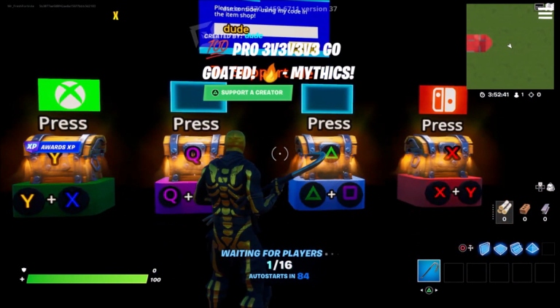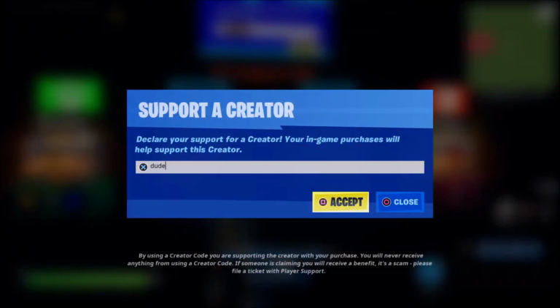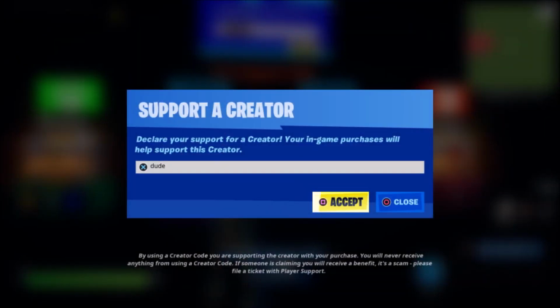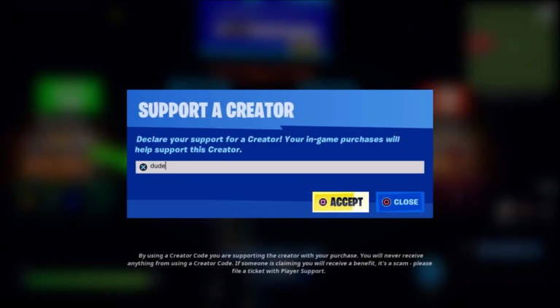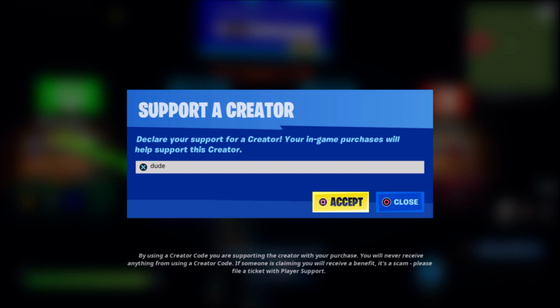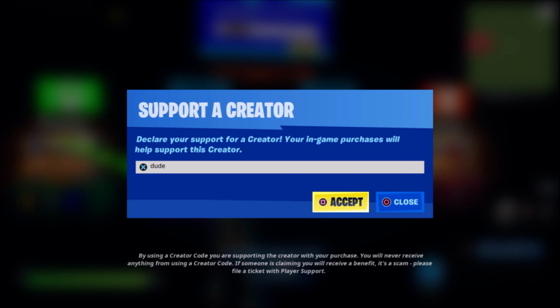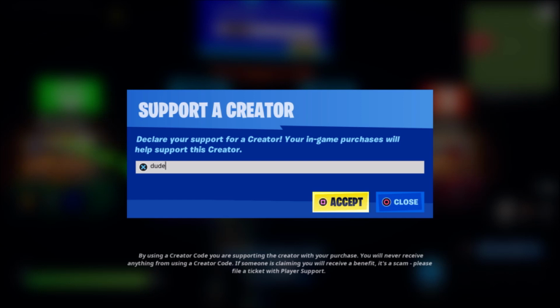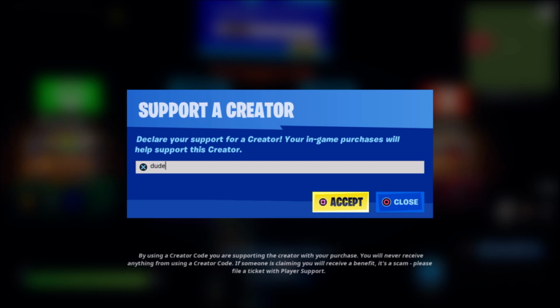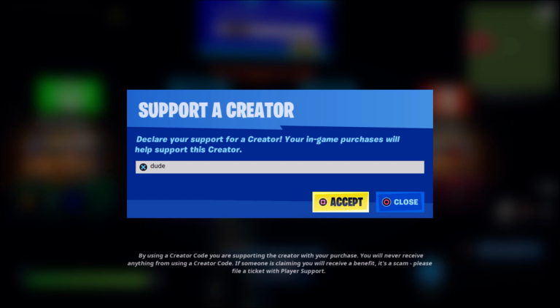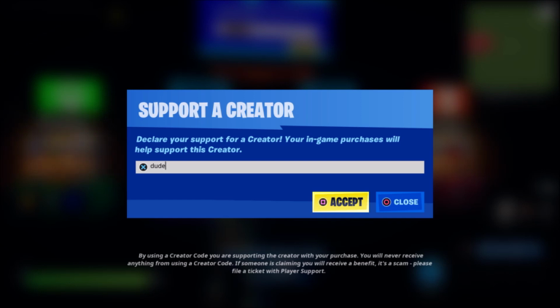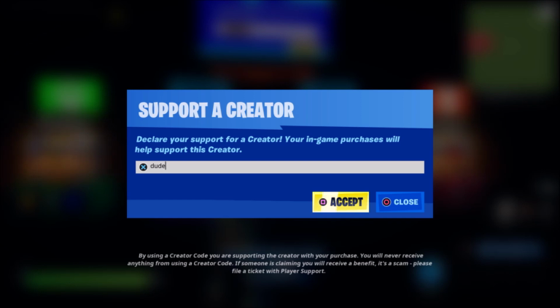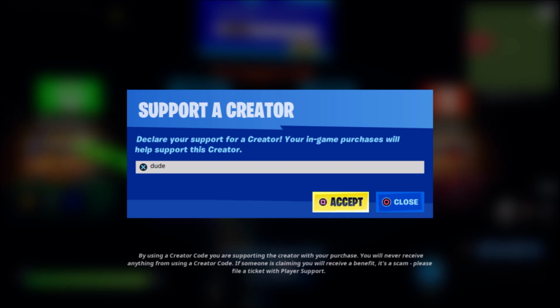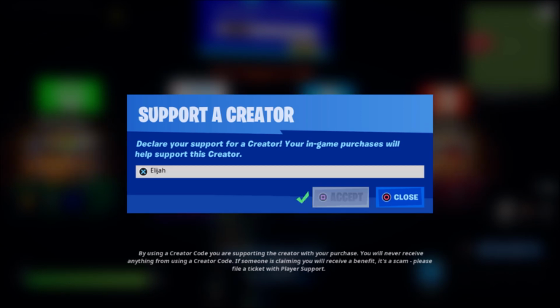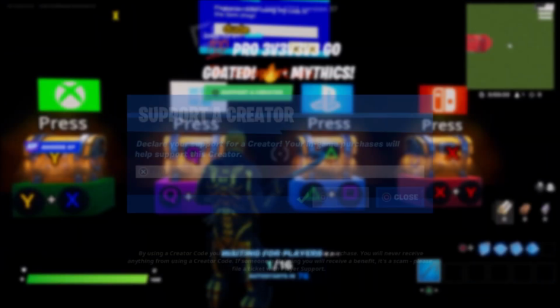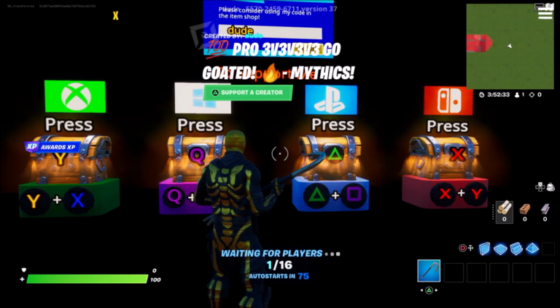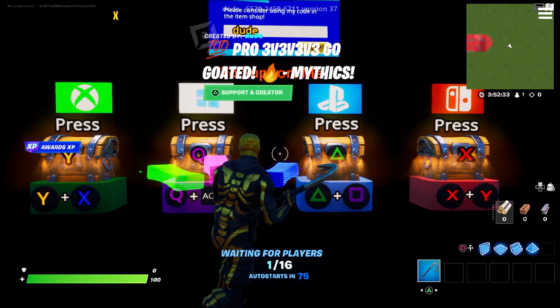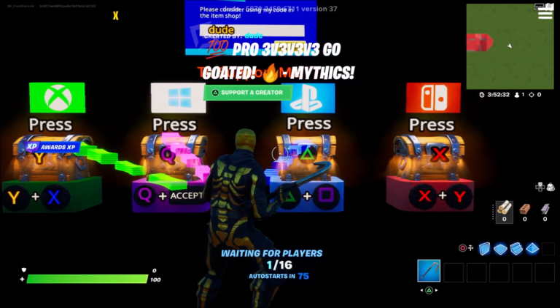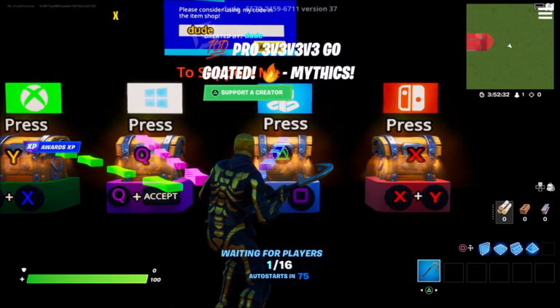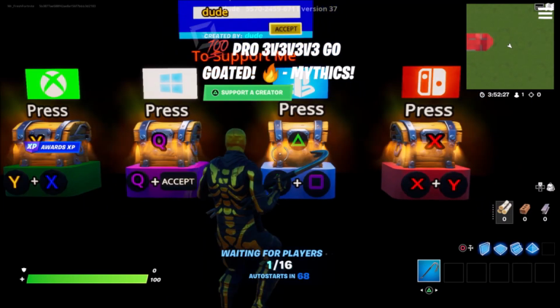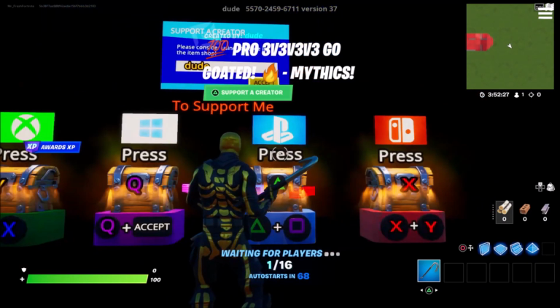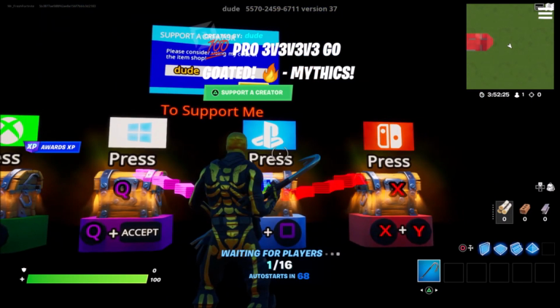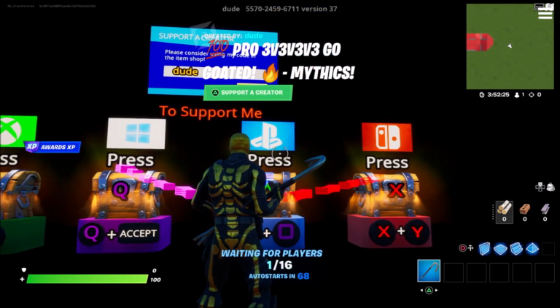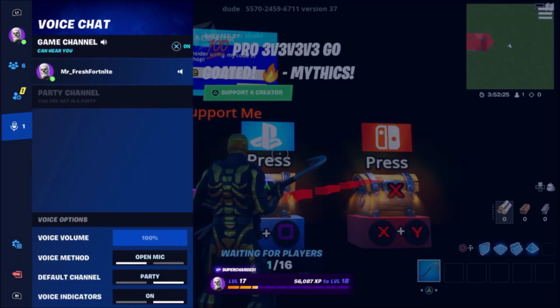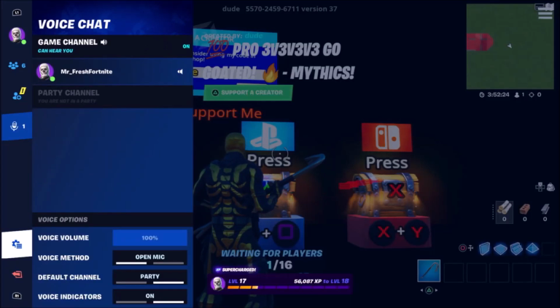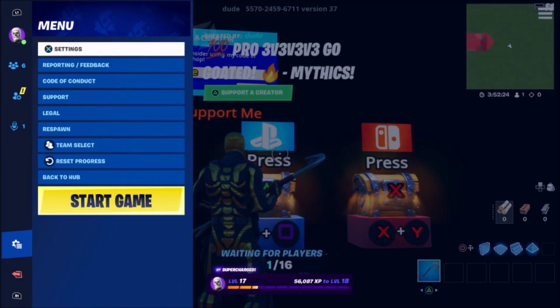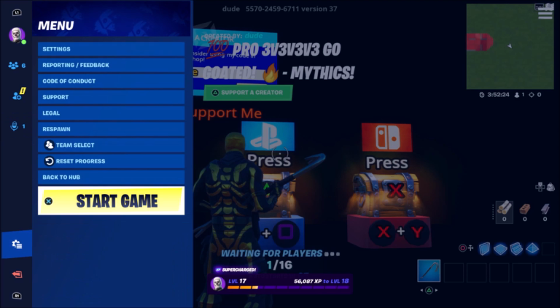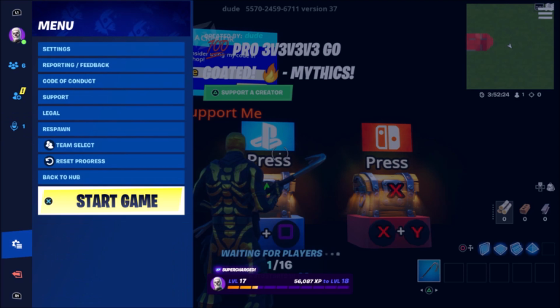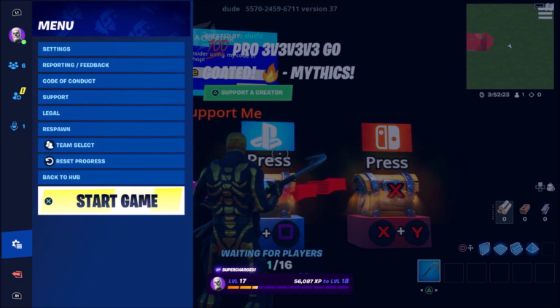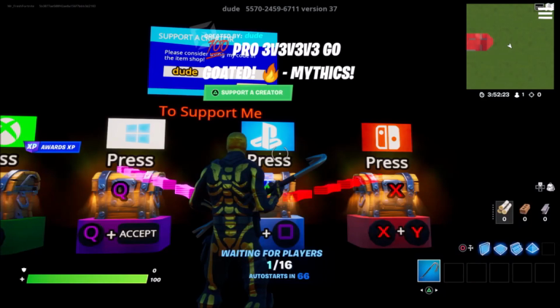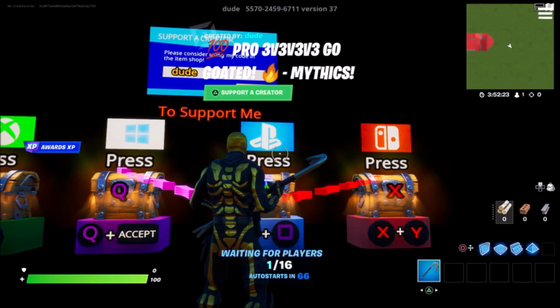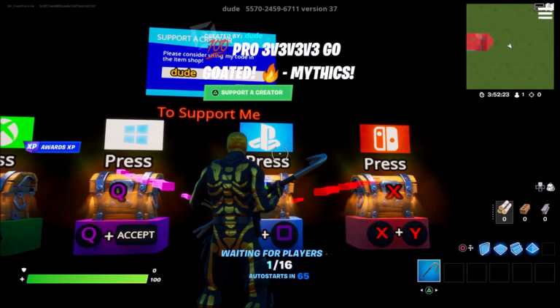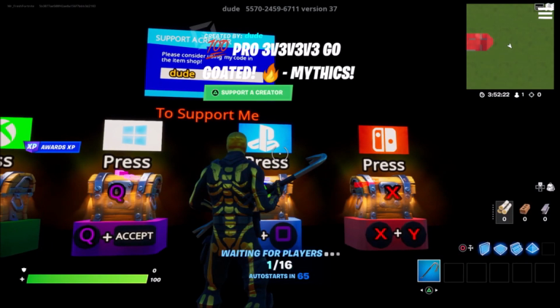just make sure you come into support creator and go ahead and put in code Elijah. If you guys go ahead and do that, you're a bloody legend. But actually, when you spawn into a room that looks like this, come into your settings, come down and press start game.